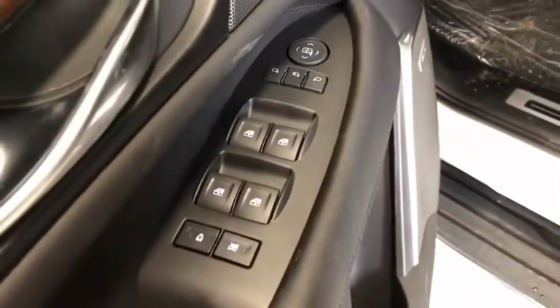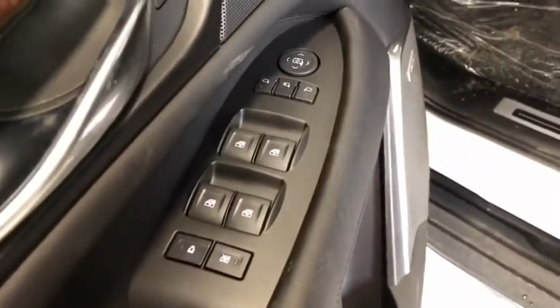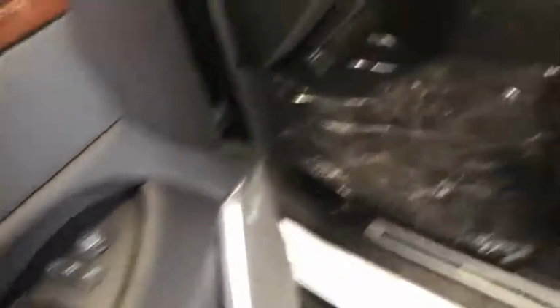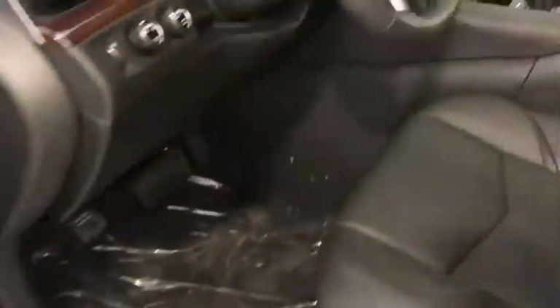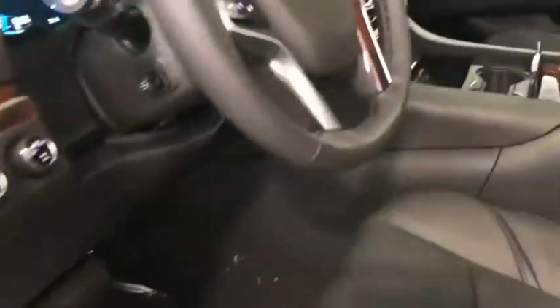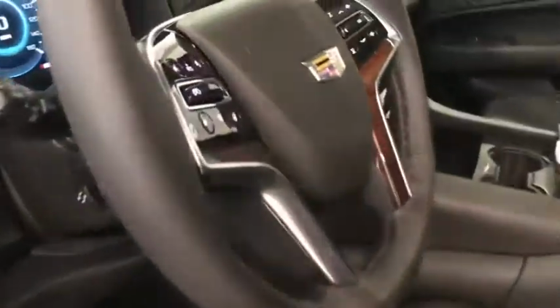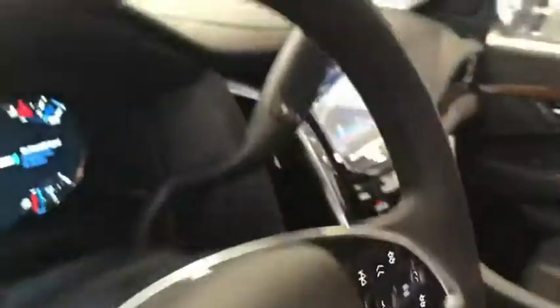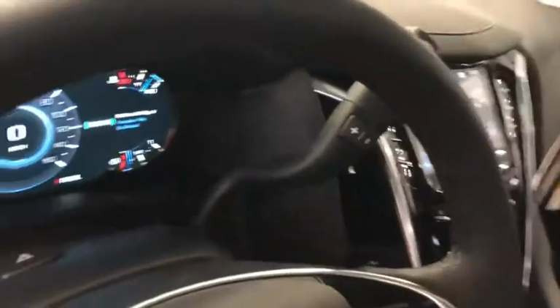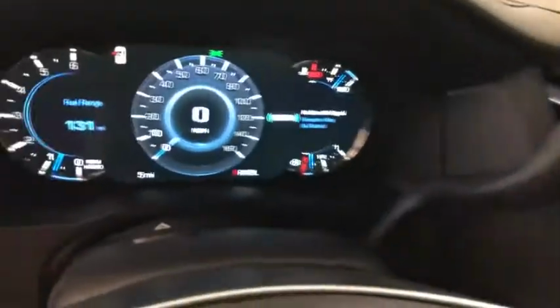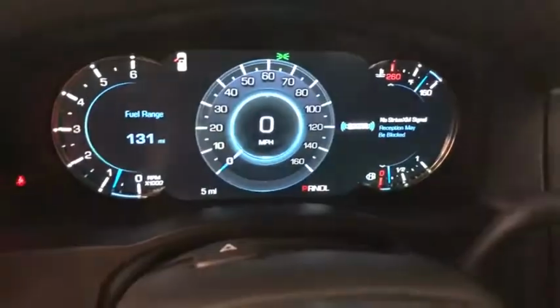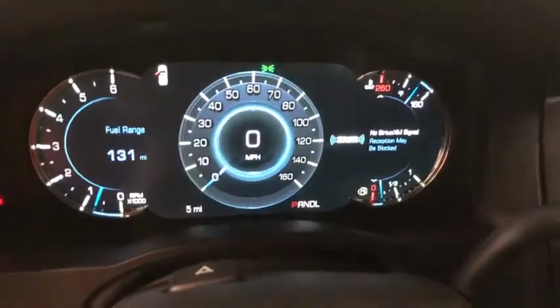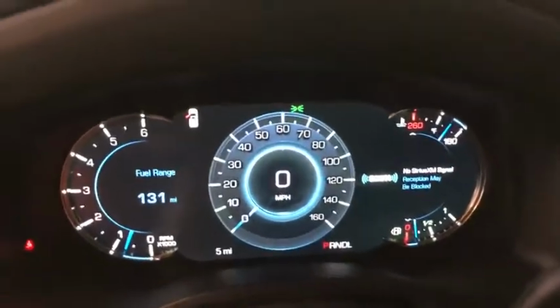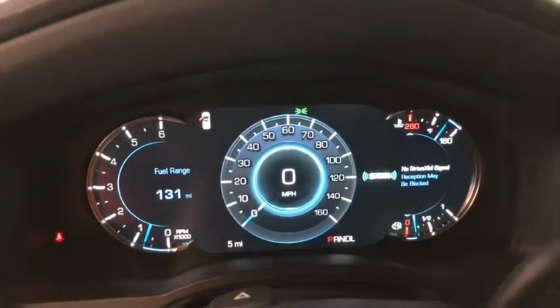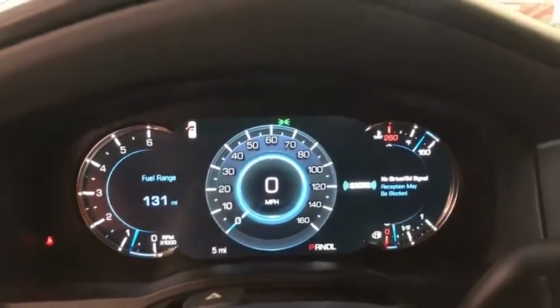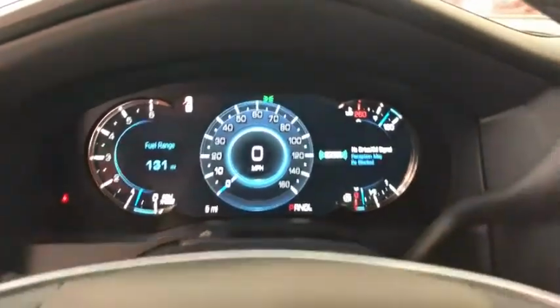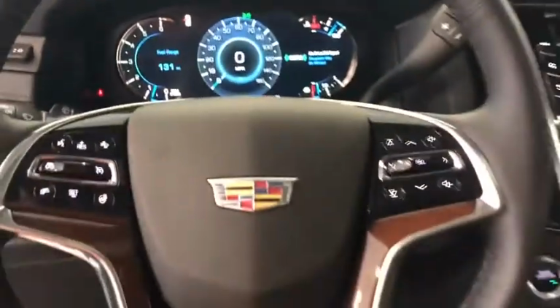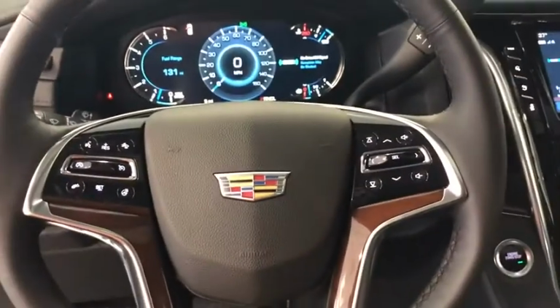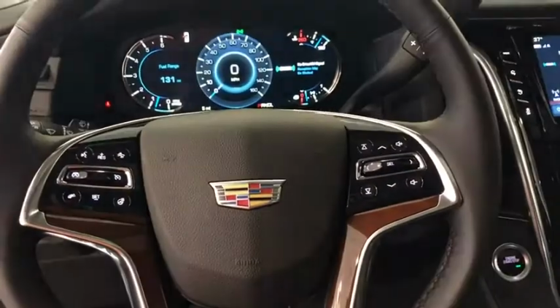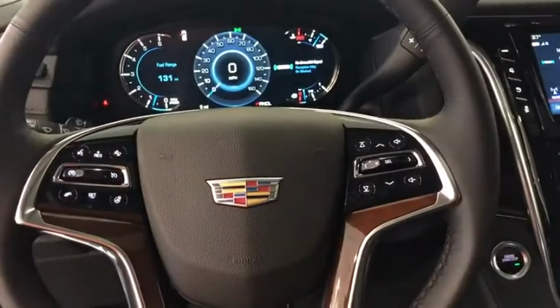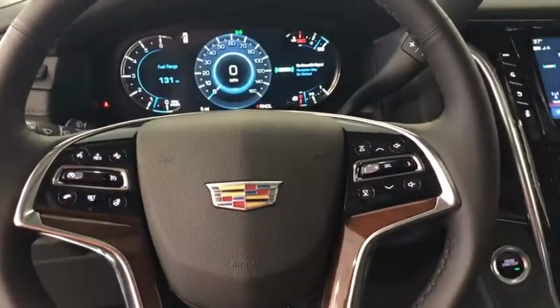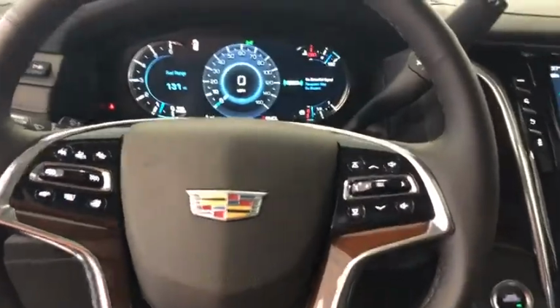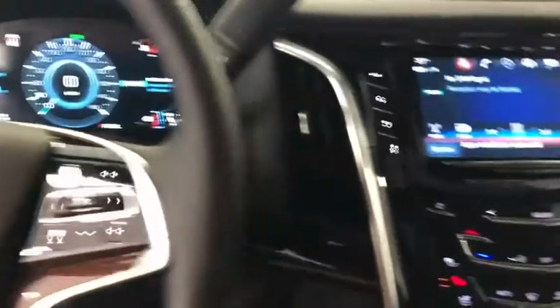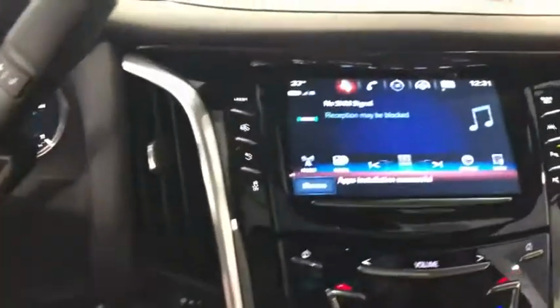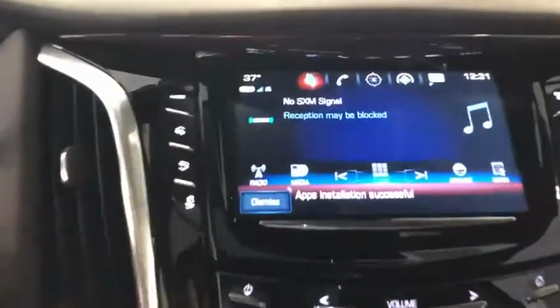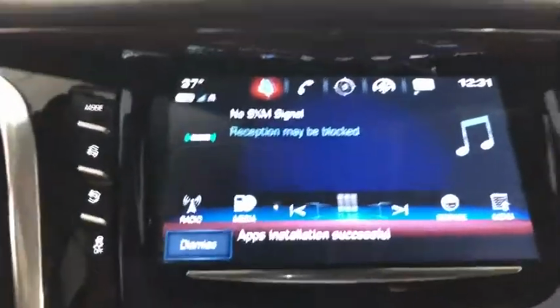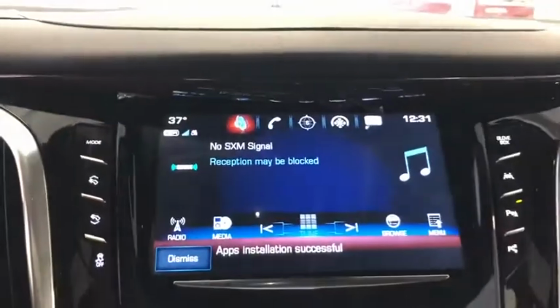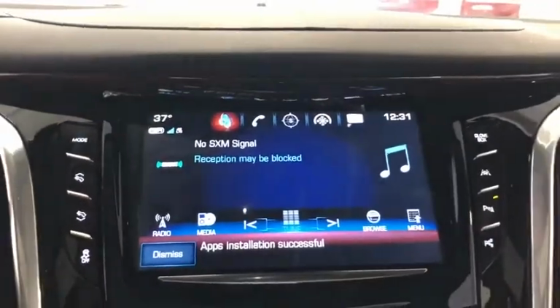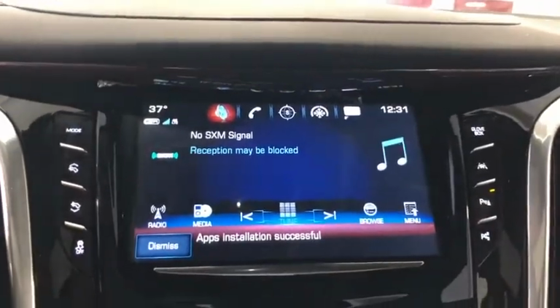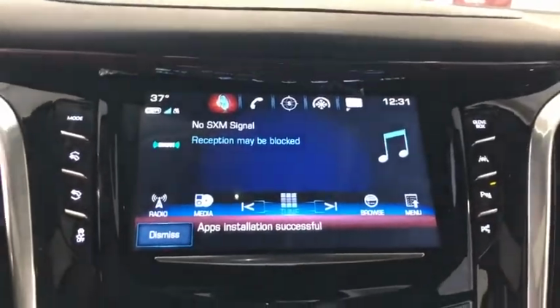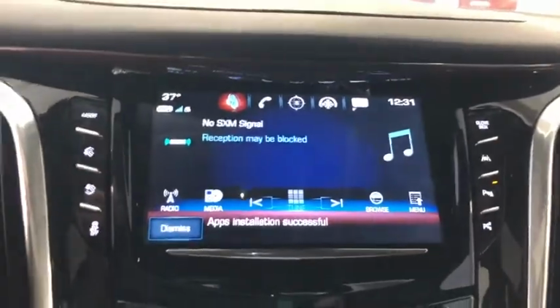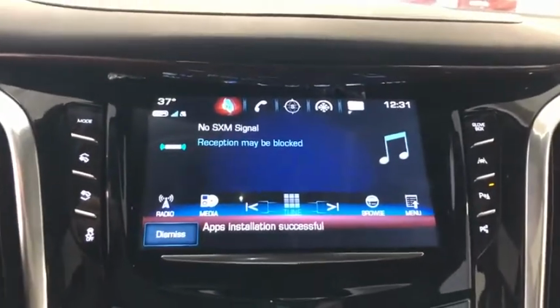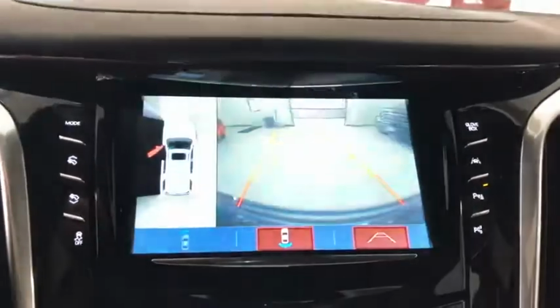This vehicle has less than 100 miles. Here are some of this vehicle's great options: traction control, power passenger seat, navigation system, power liftgate, dual airbags, leather-wrapped steering wheel, power steering, four-wheel disc brakes.